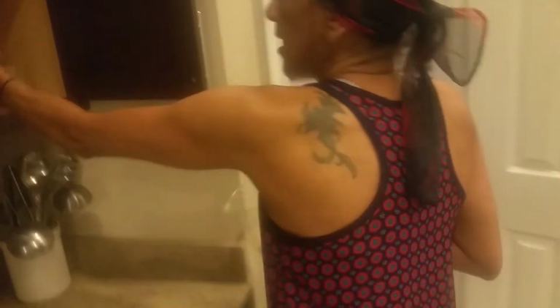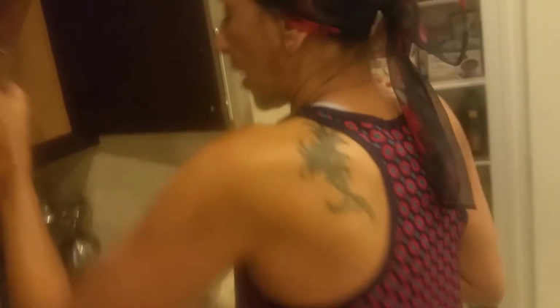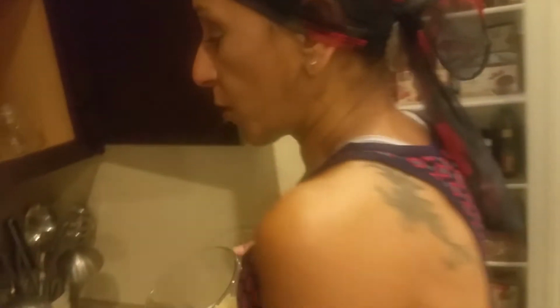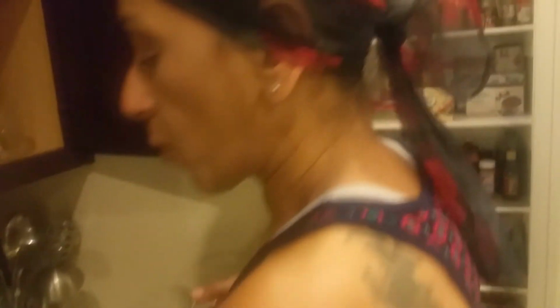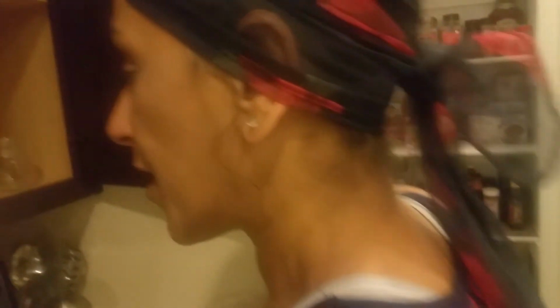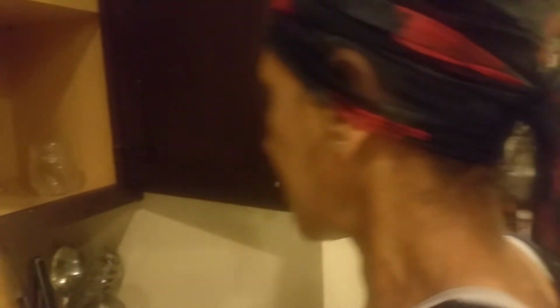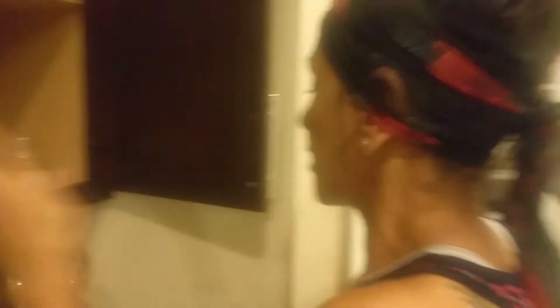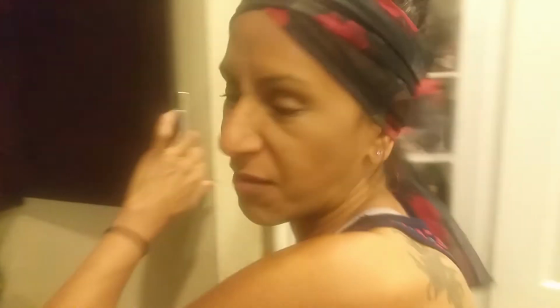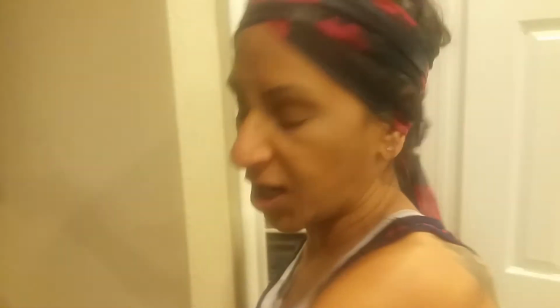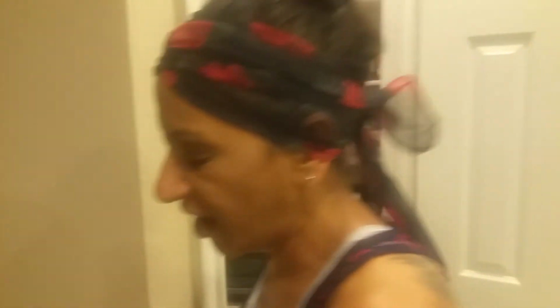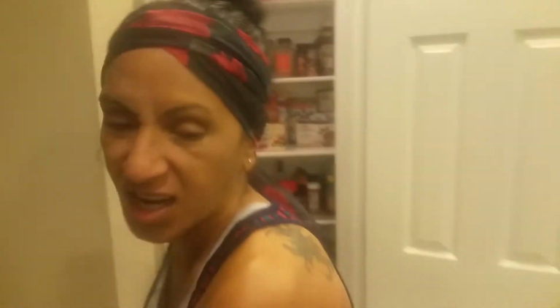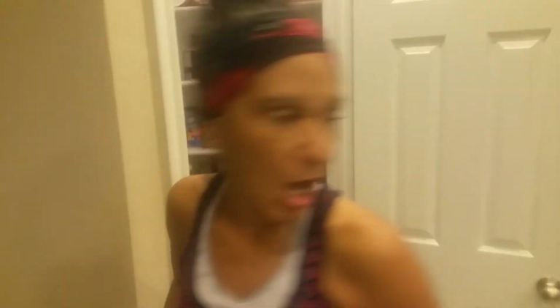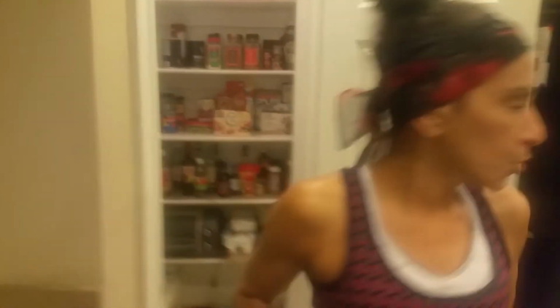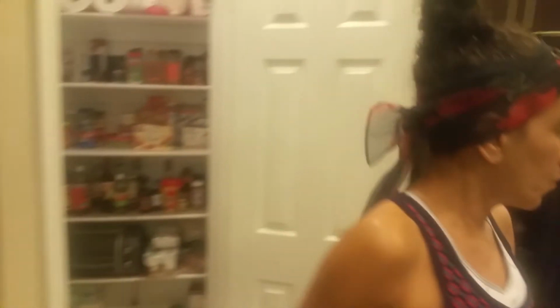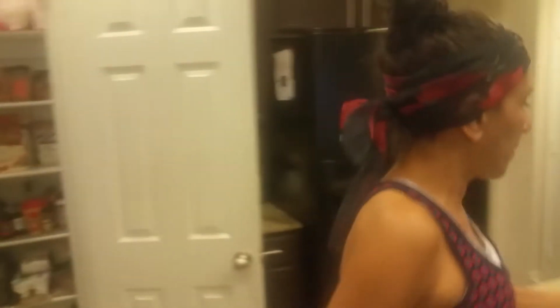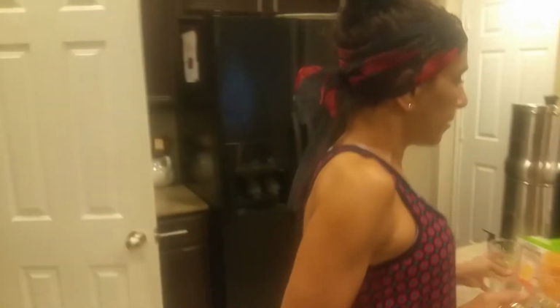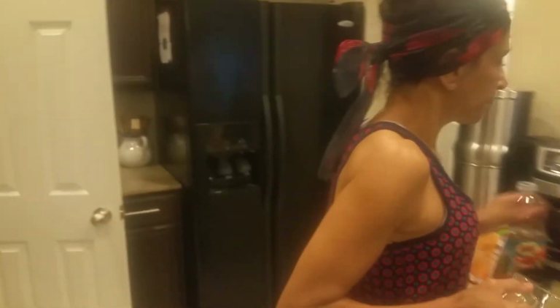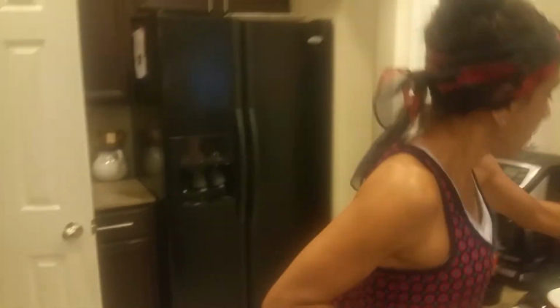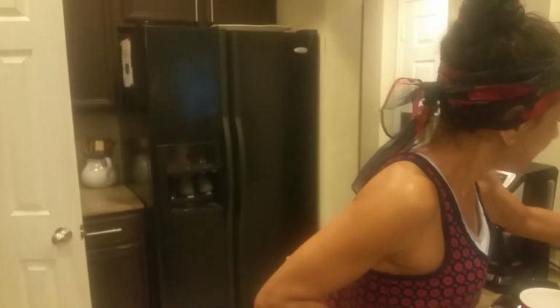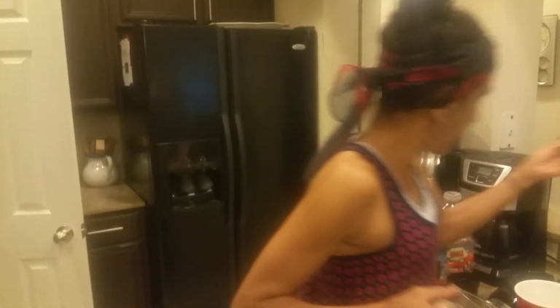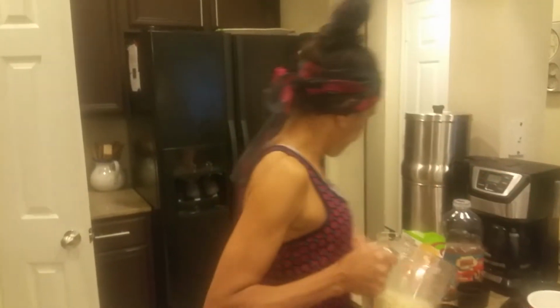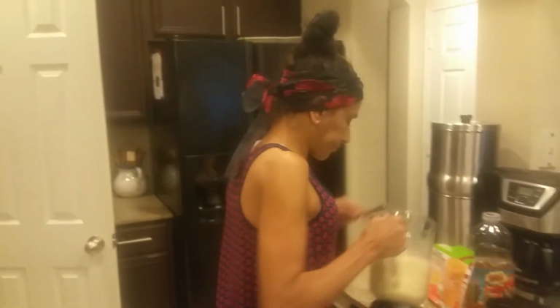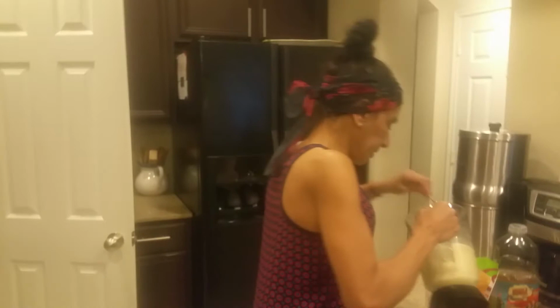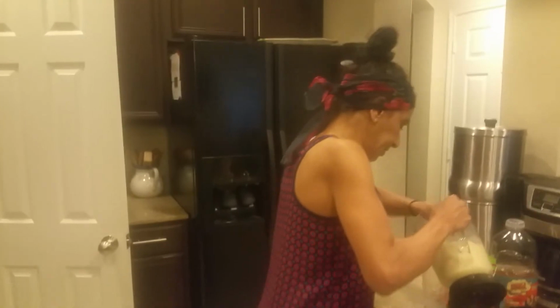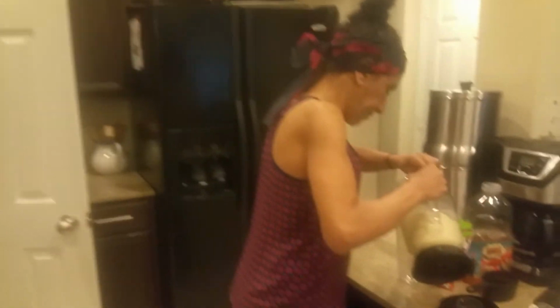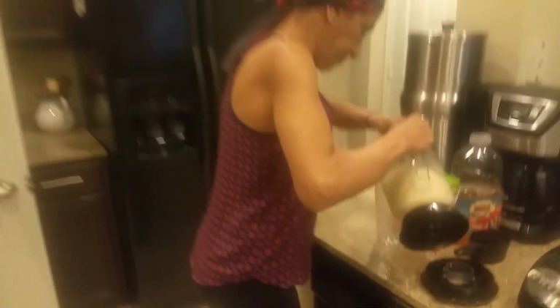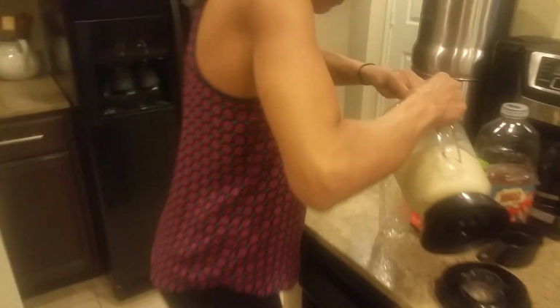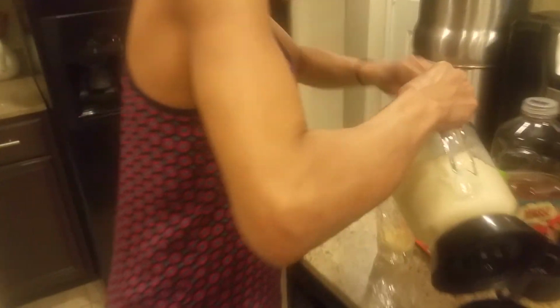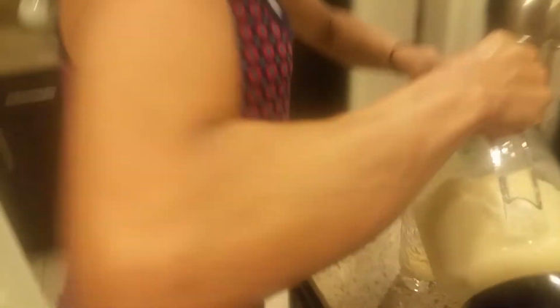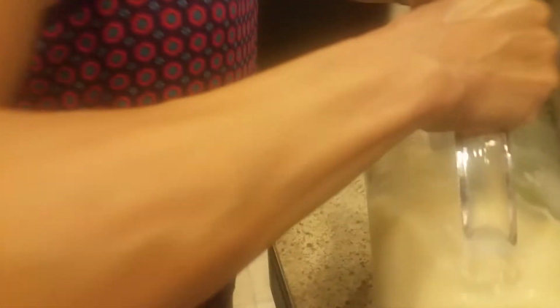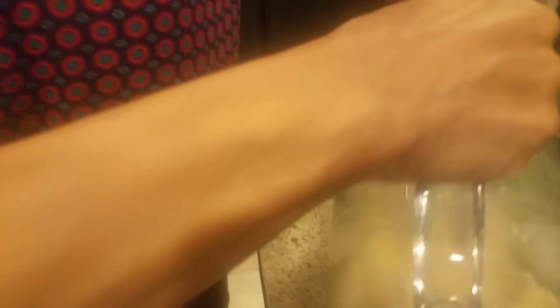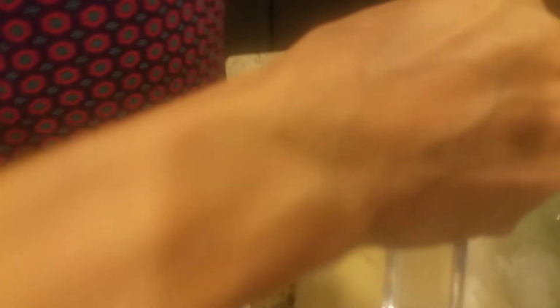And now we're gonna pour this in here. Let me get kind of like a little spoon. Just a little. Oh wow, look at that, Mike. How's that look? That looks so nice.